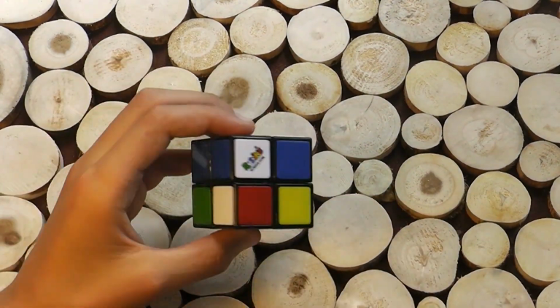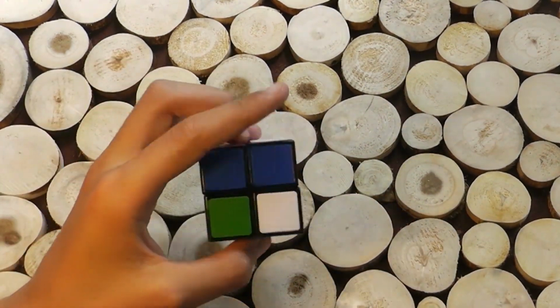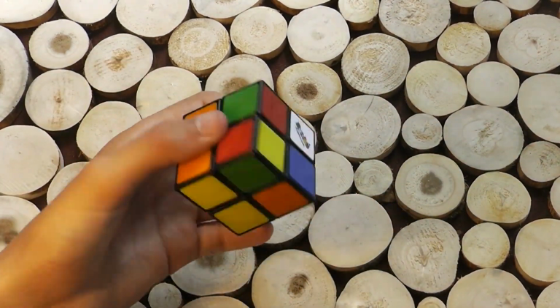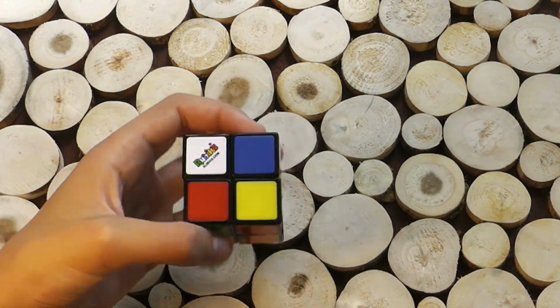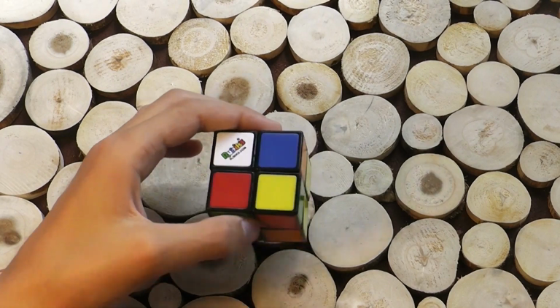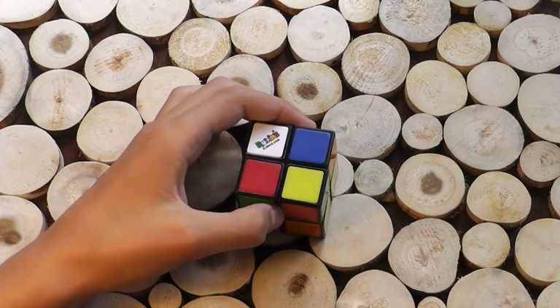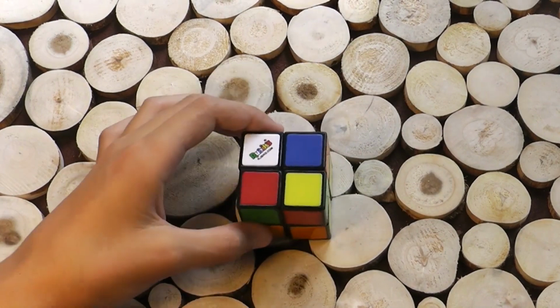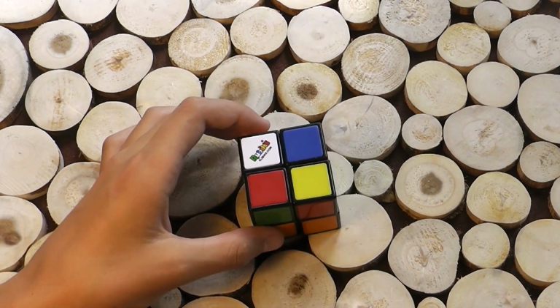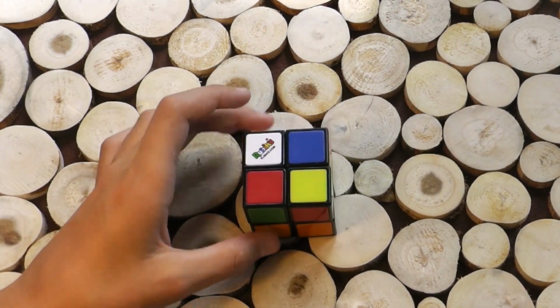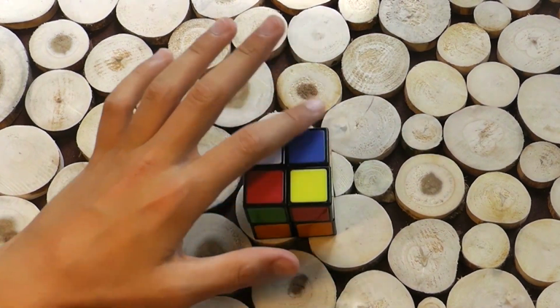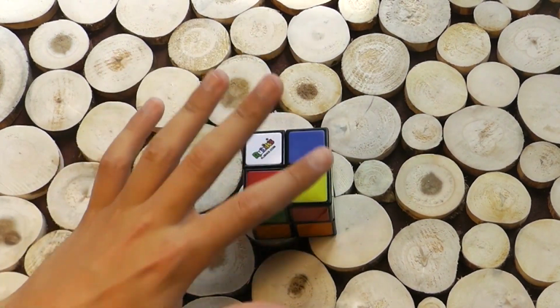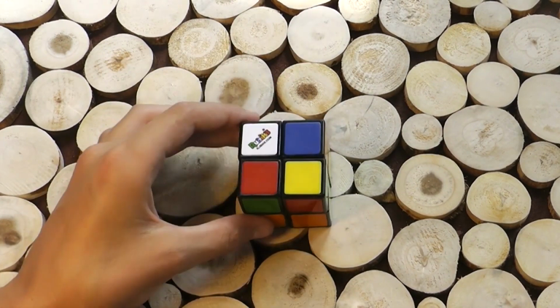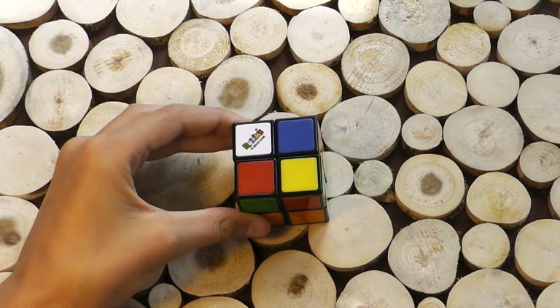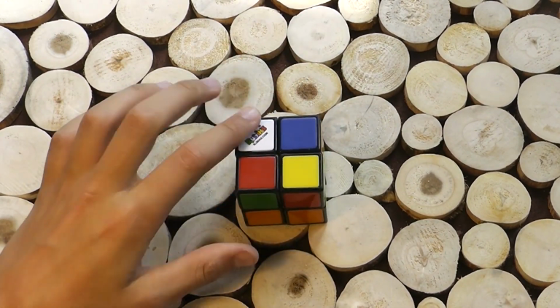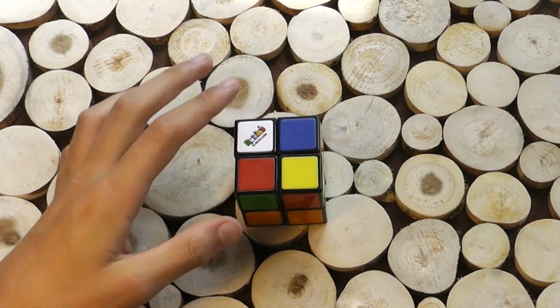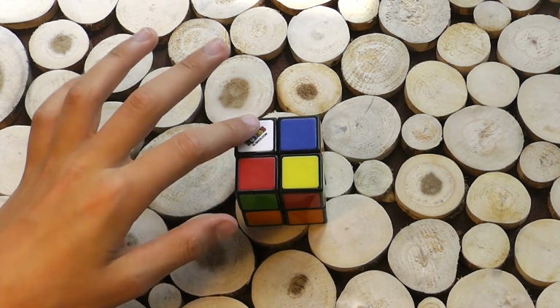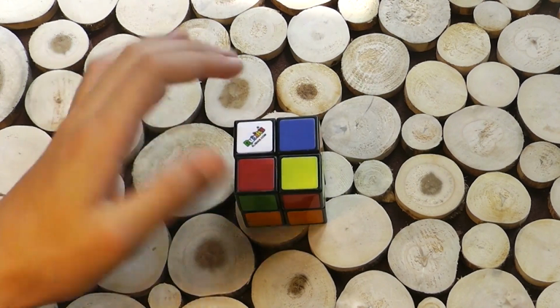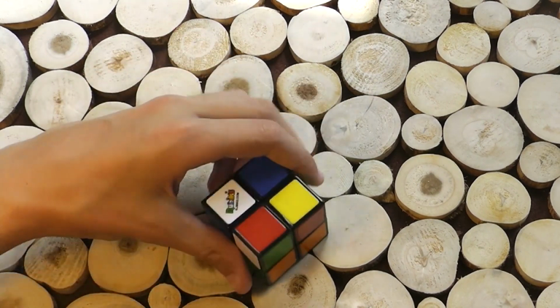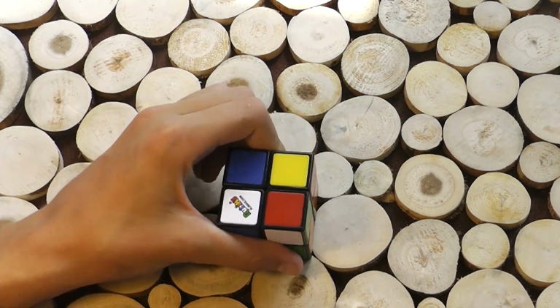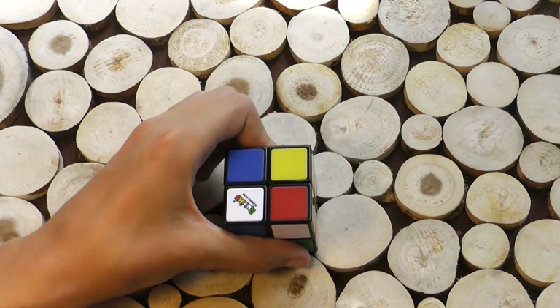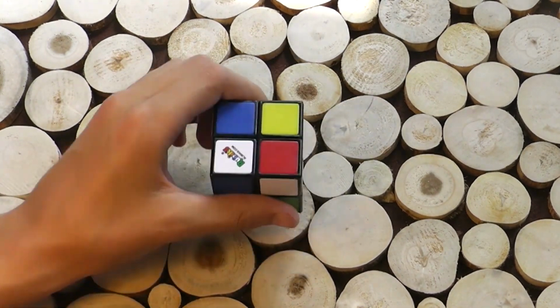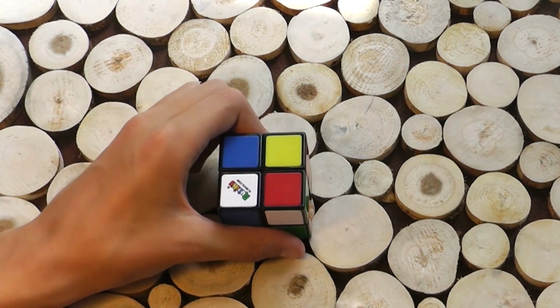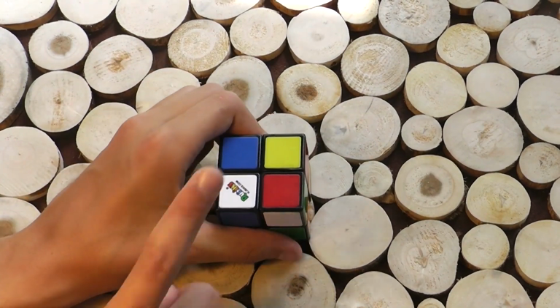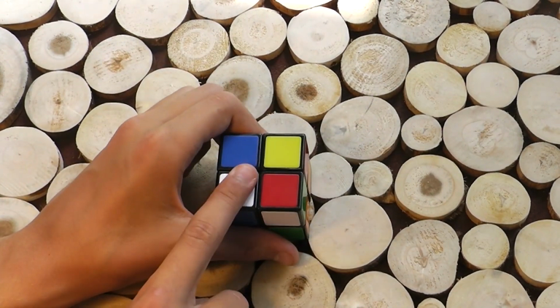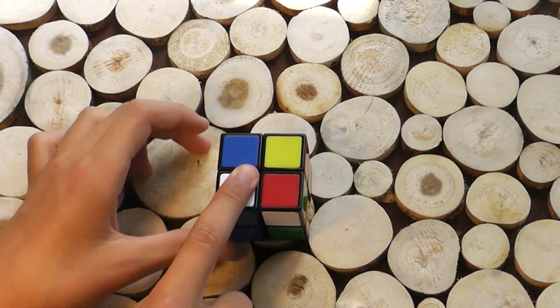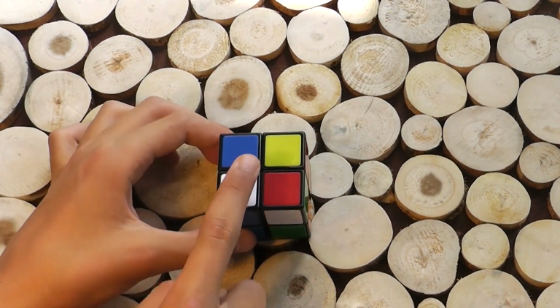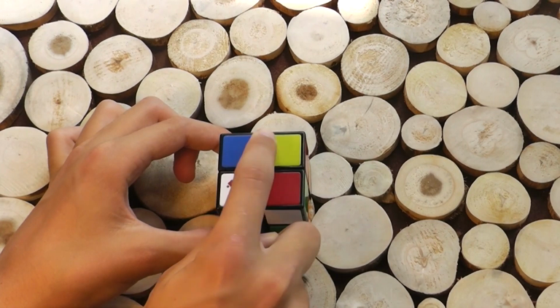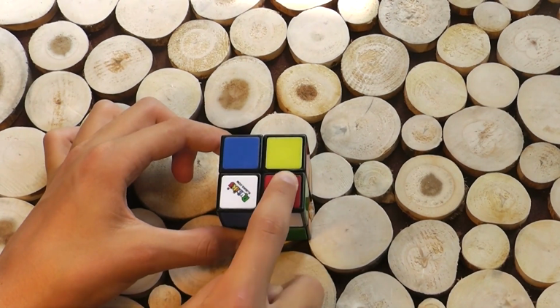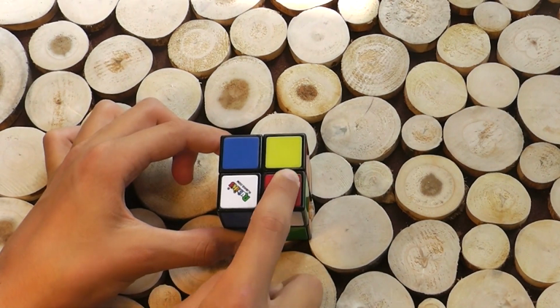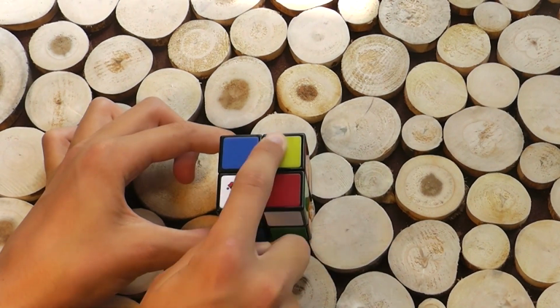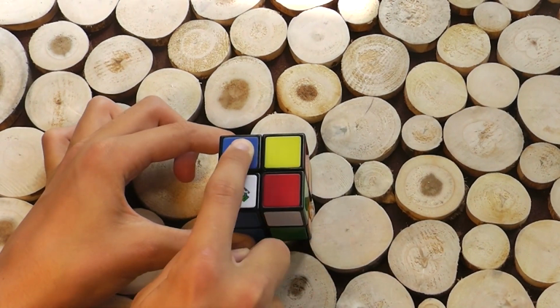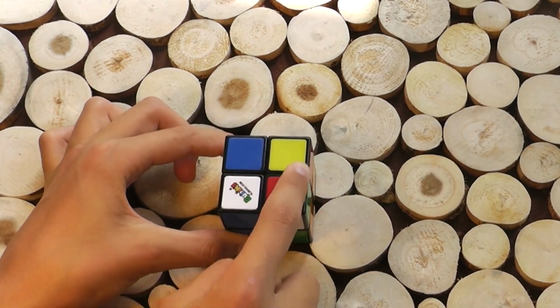I would say that's pretty mixed up. So the first step to solving the Rubik's Cube is solving the white face. I always start by looking at the piece with the logo on it, and I just start by that. So I have the piece with the logo on the top, and now I'm going to fill in these three spaces around it.